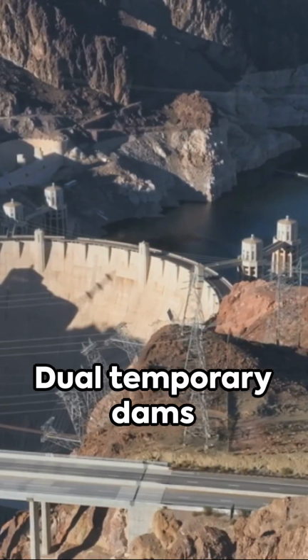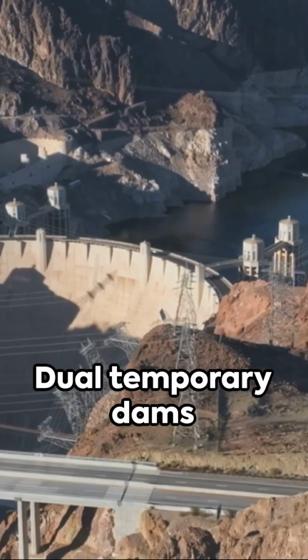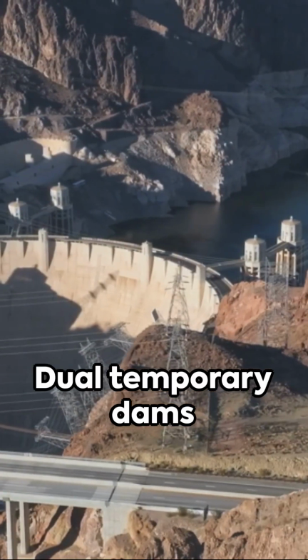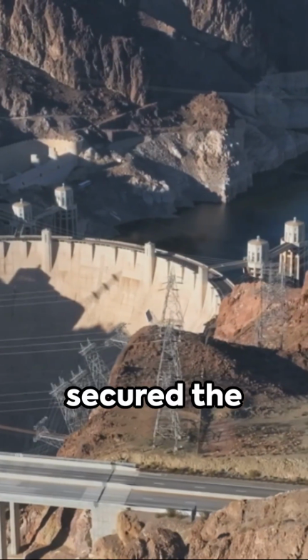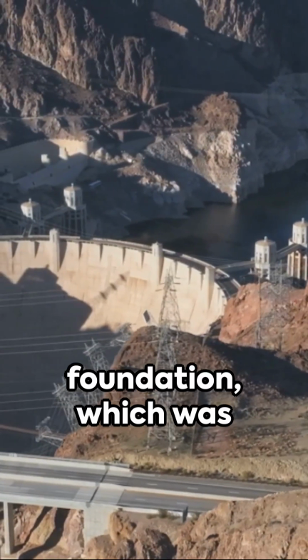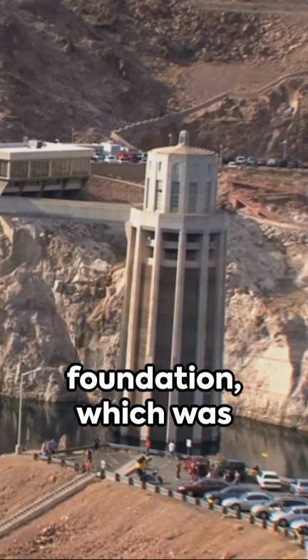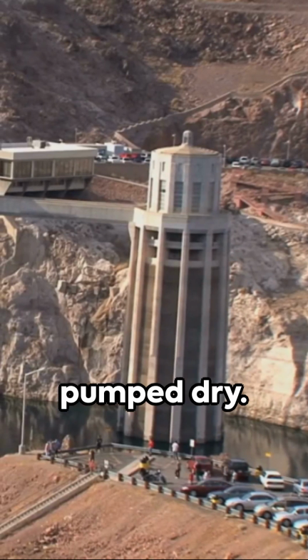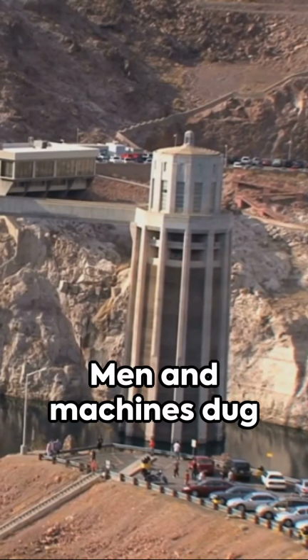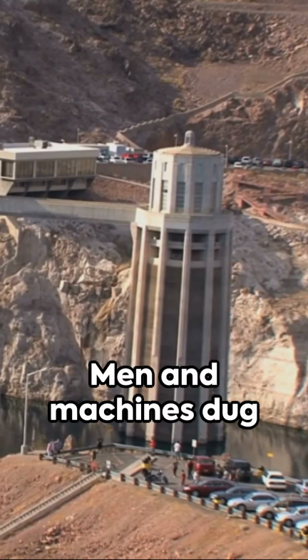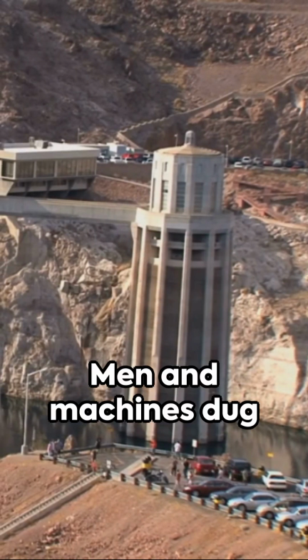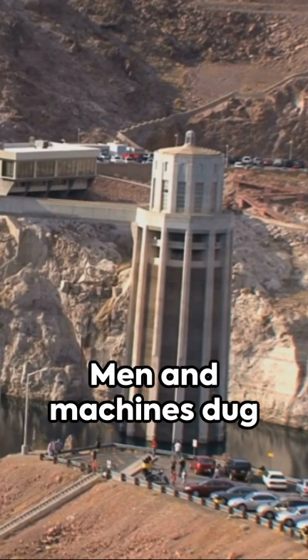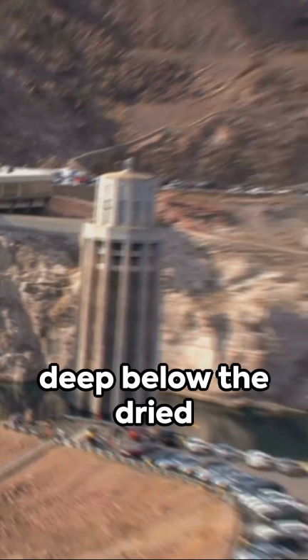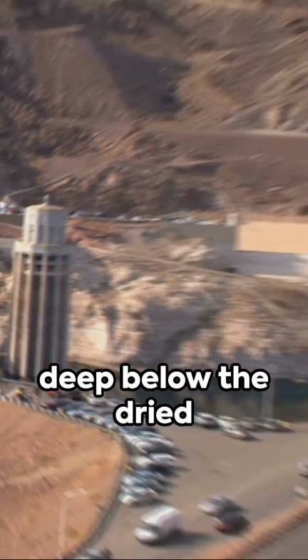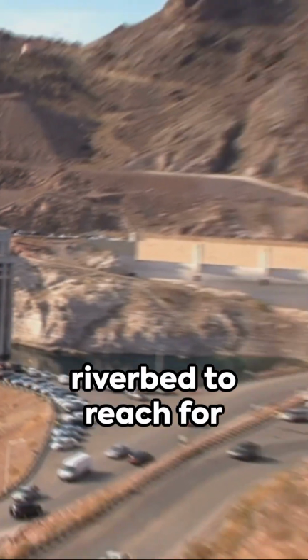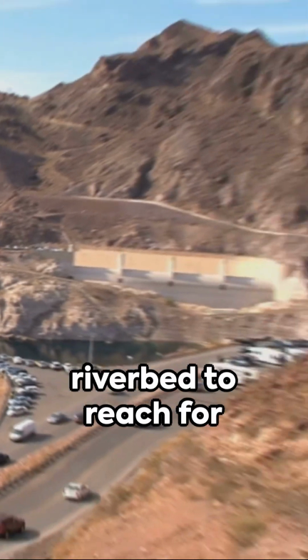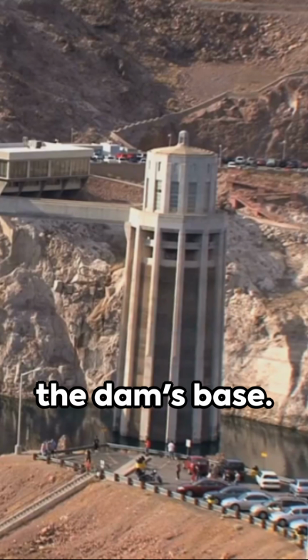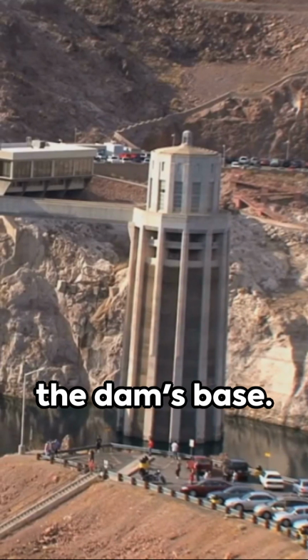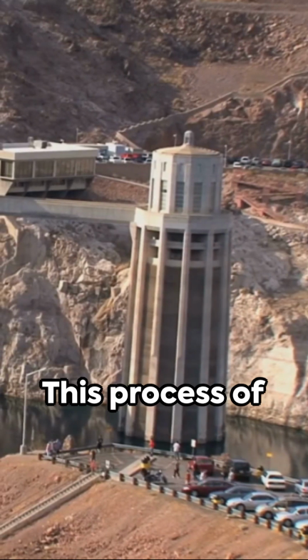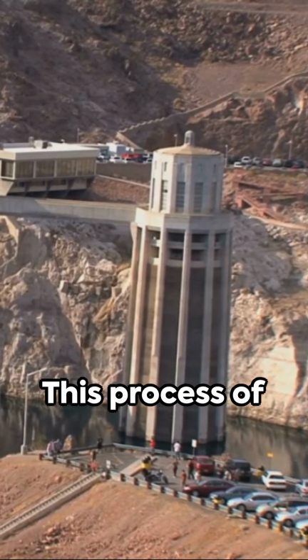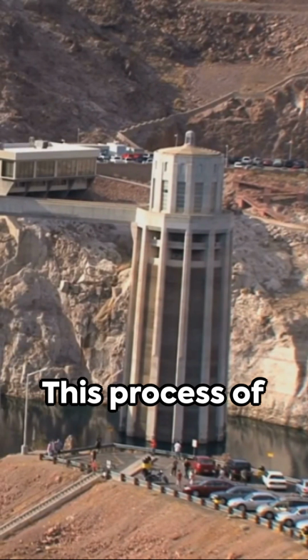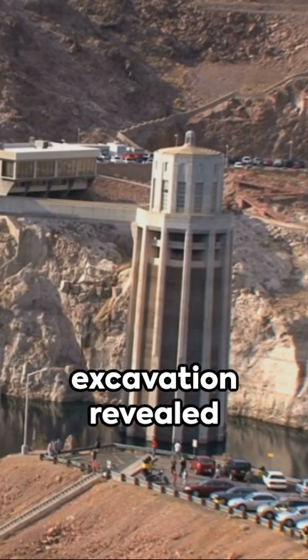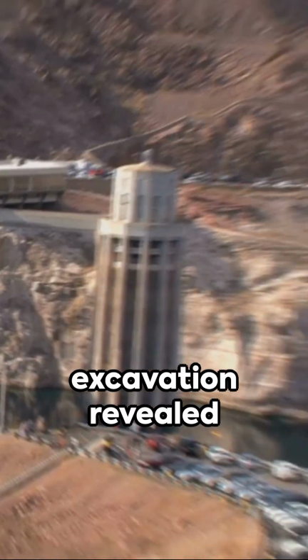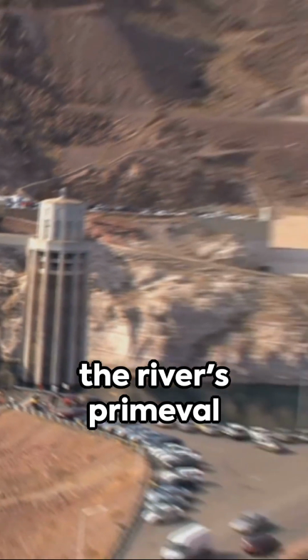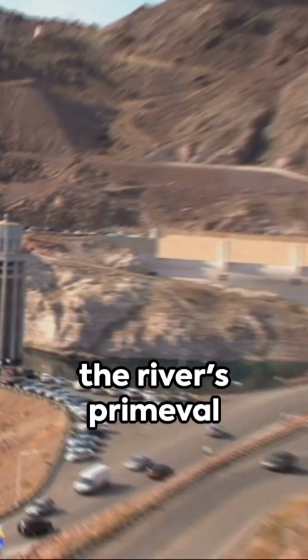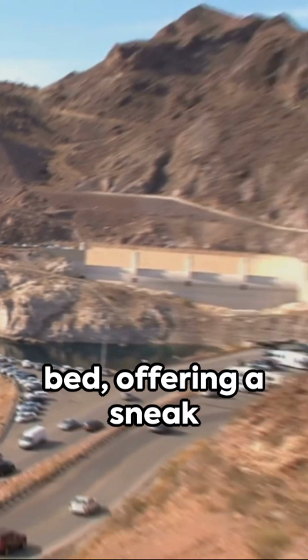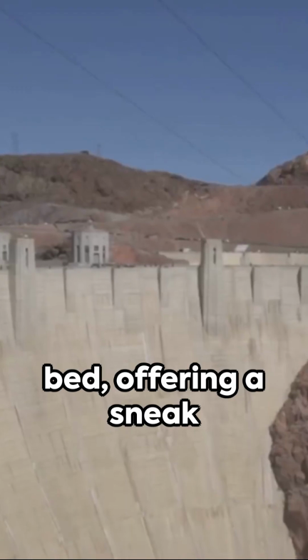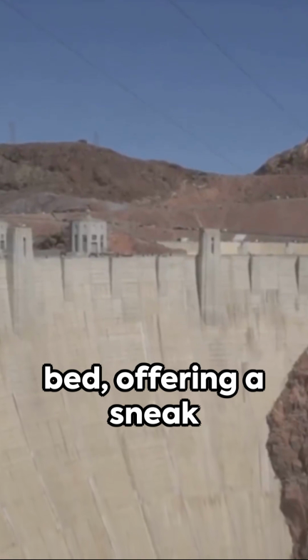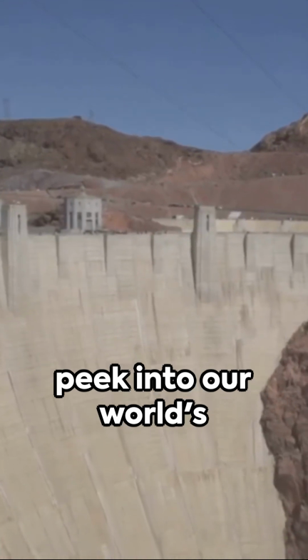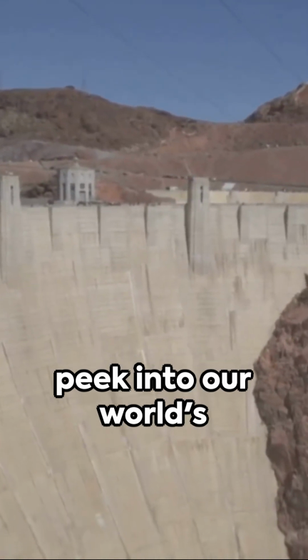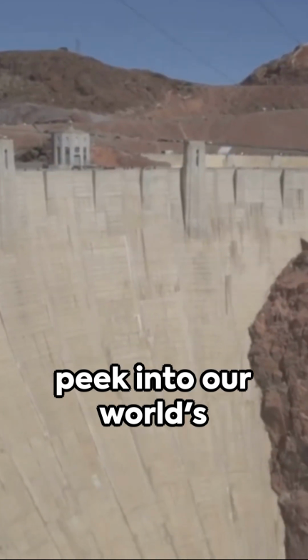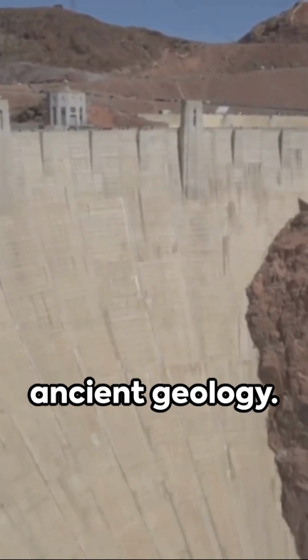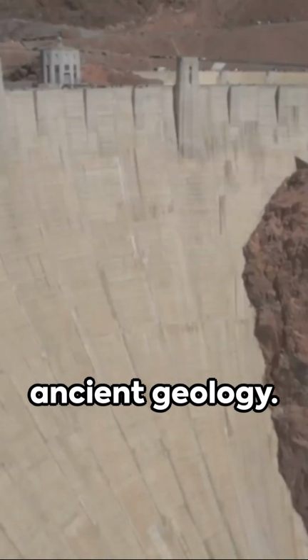Dual temporary dams secured the foundation, which was pumped dry. Men and machines dug deep below the dried riverbed to reach the dam's base. This process of excavation revealed the river's primeval bed, offering a sneak peek into our world's ancient geology.